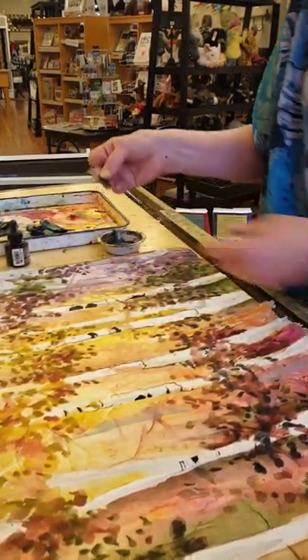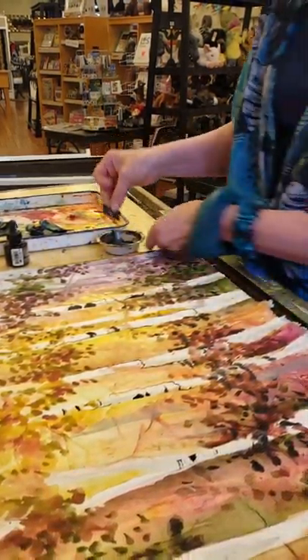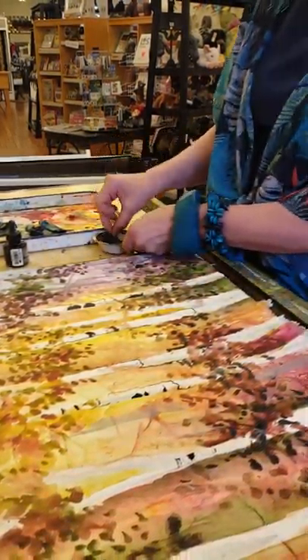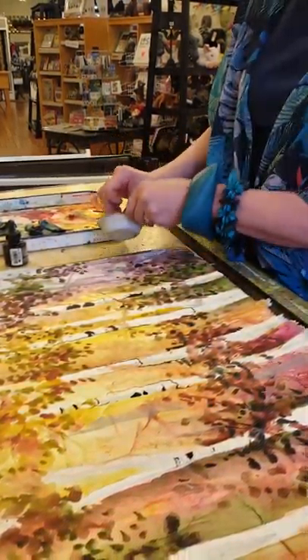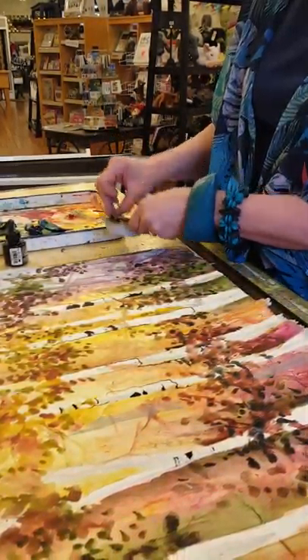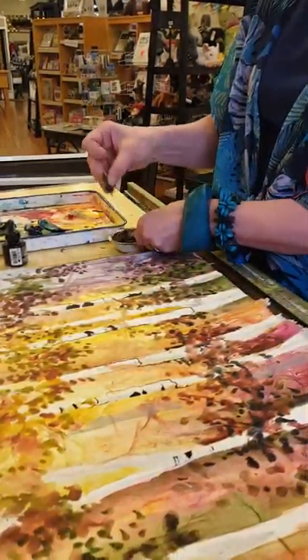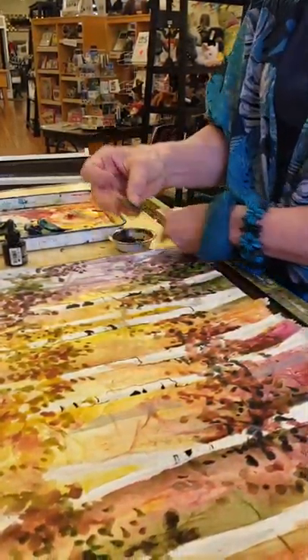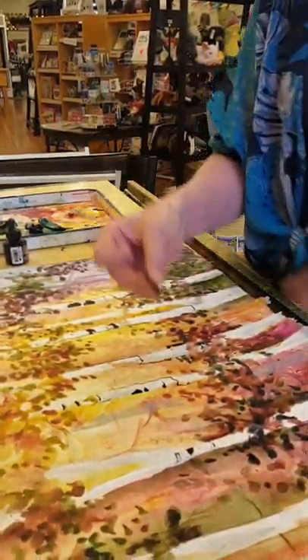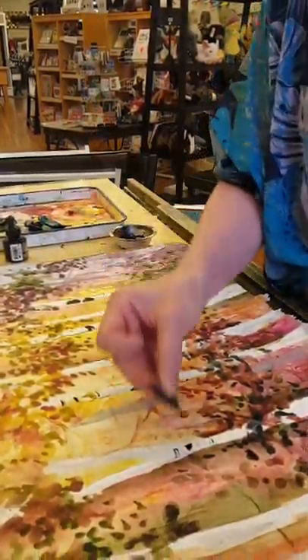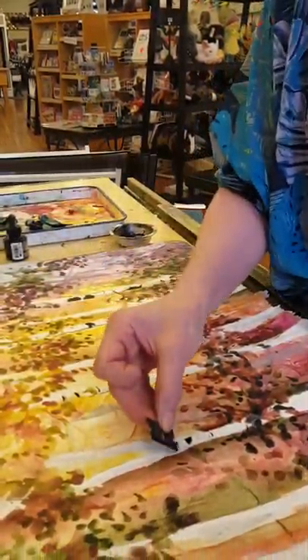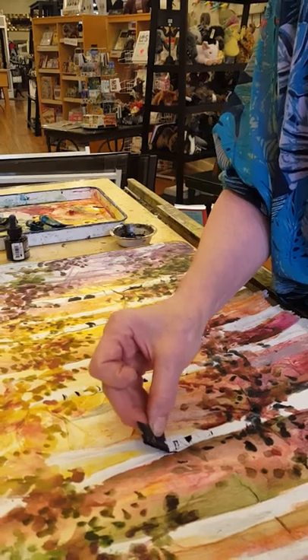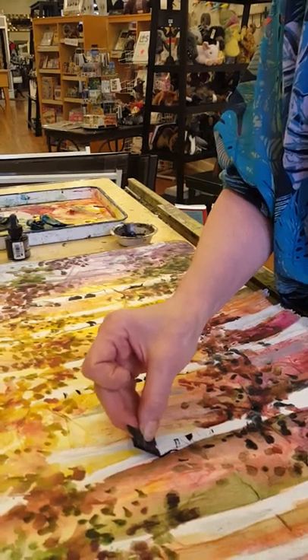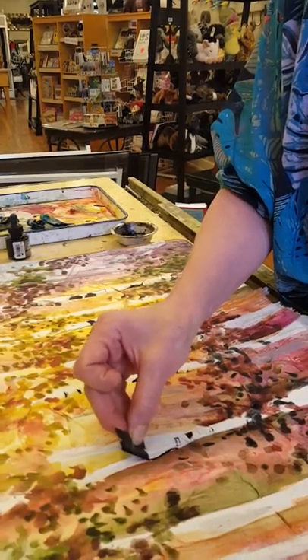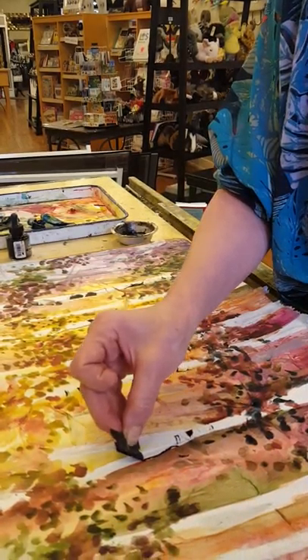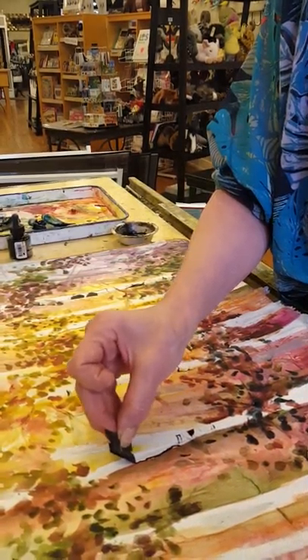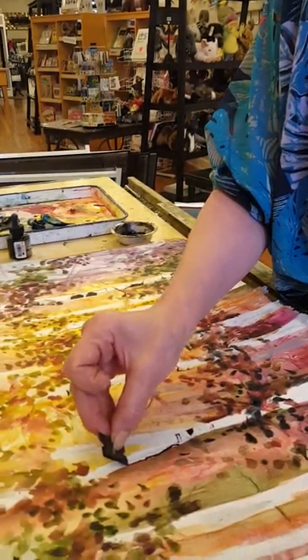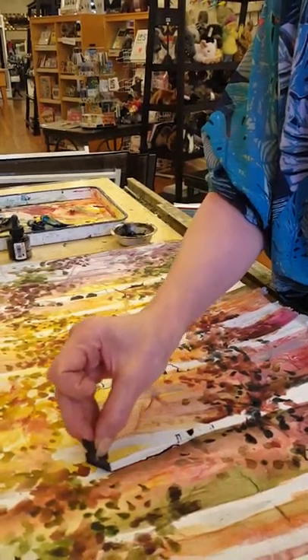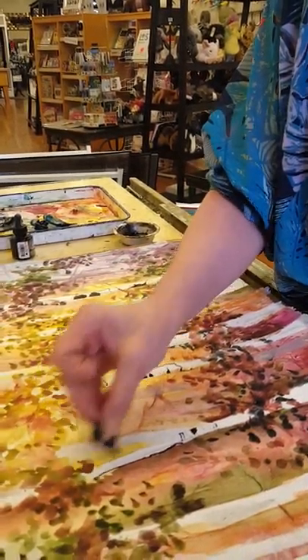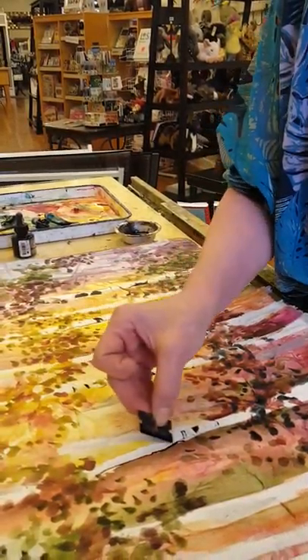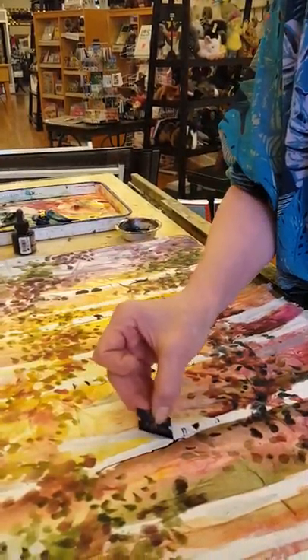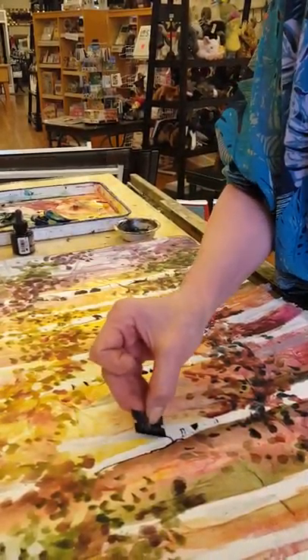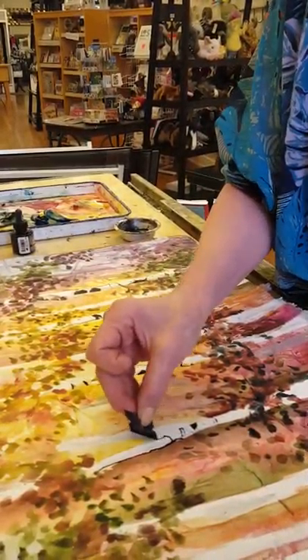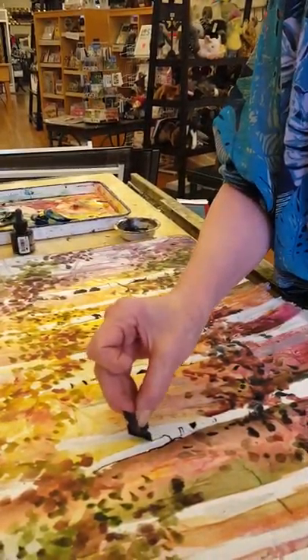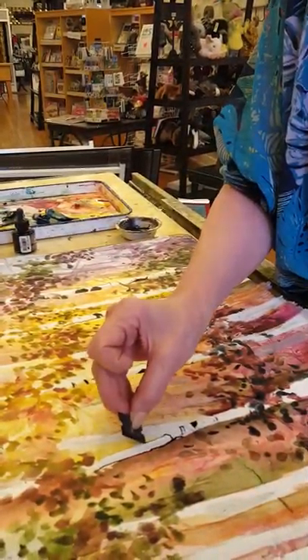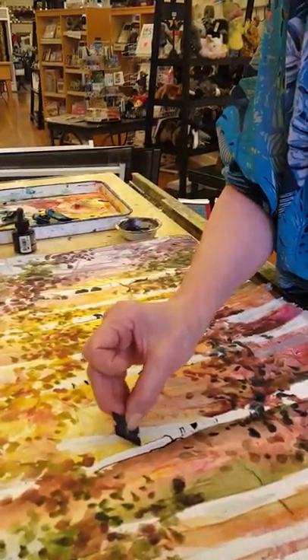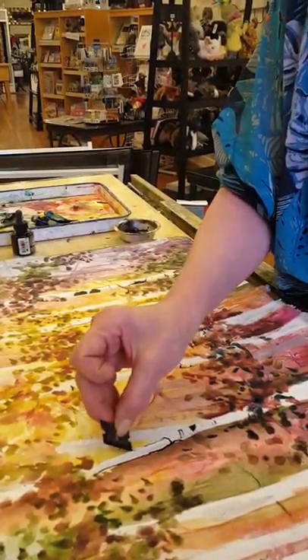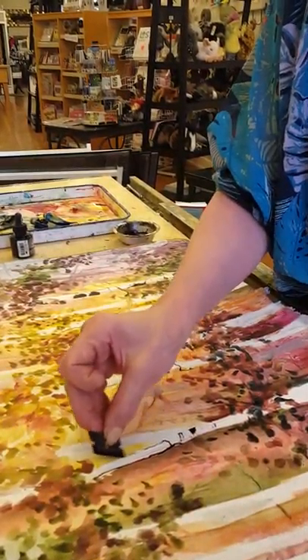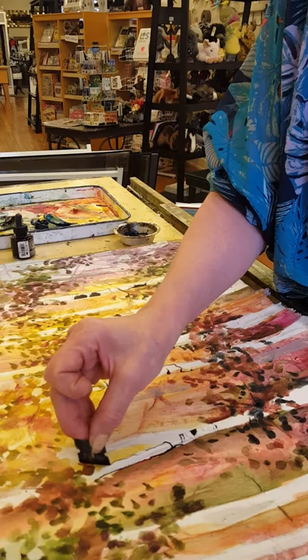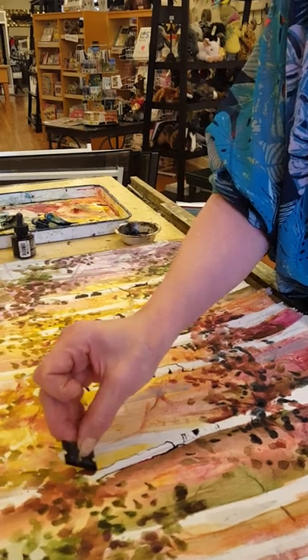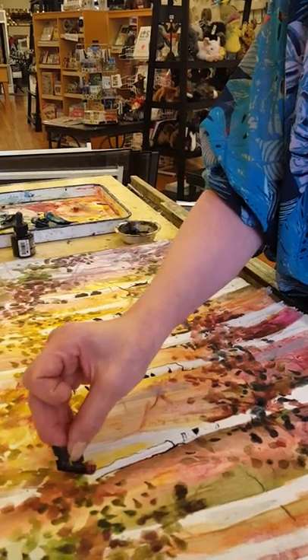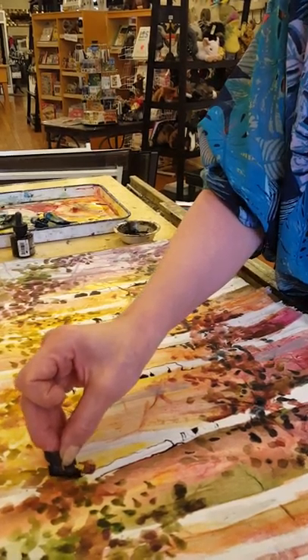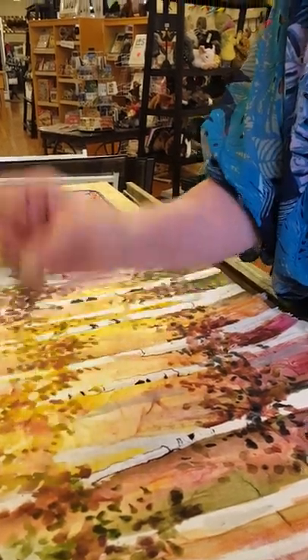It takes a while to practice this. It never really is a truly consistent tool, but I do love the texture that I get and I think you might find it interesting.